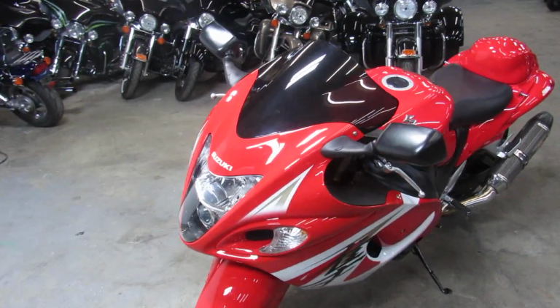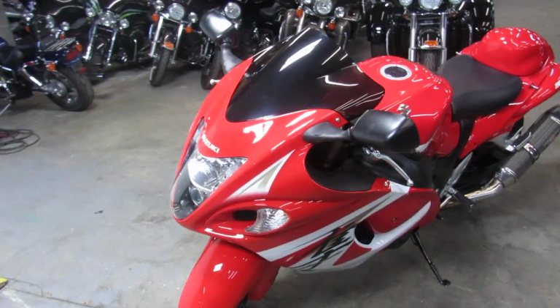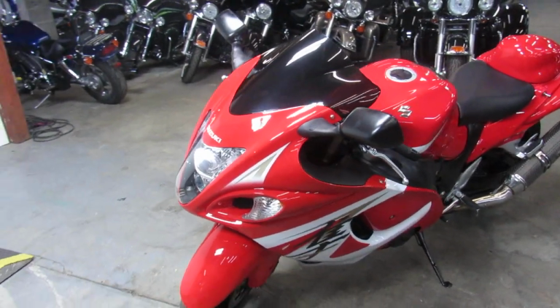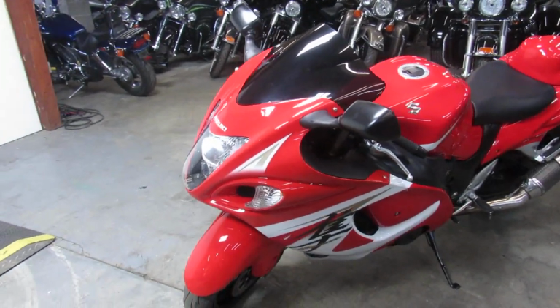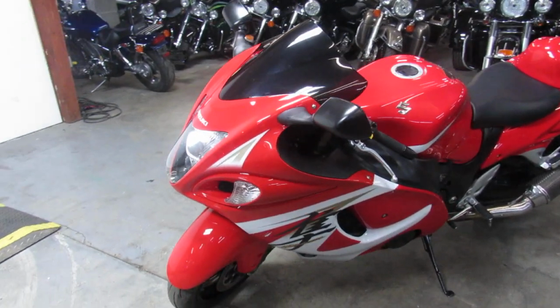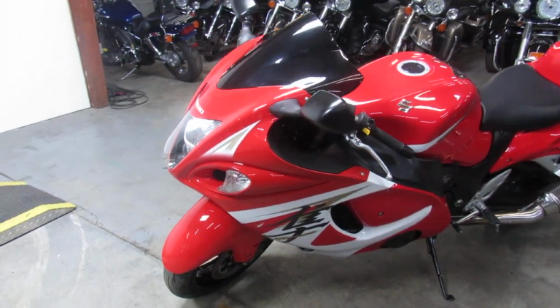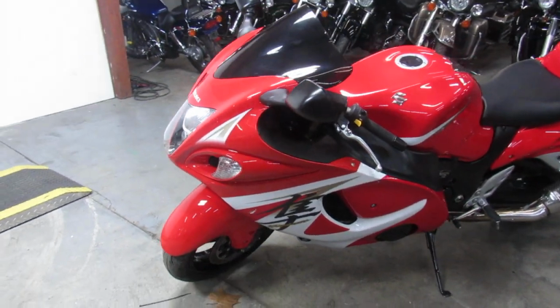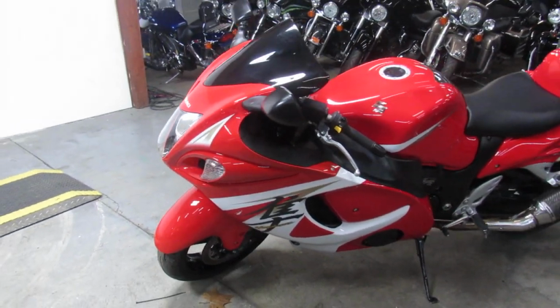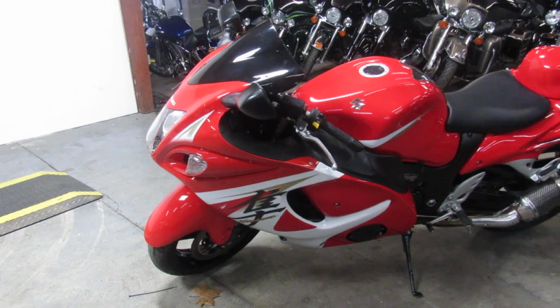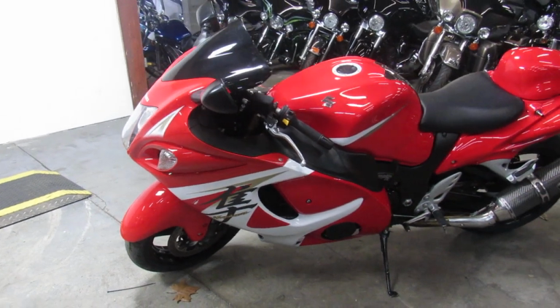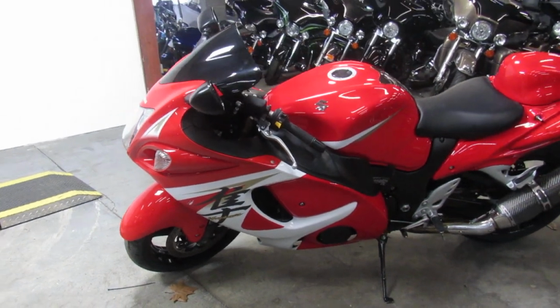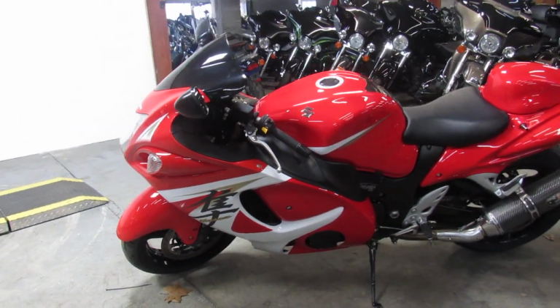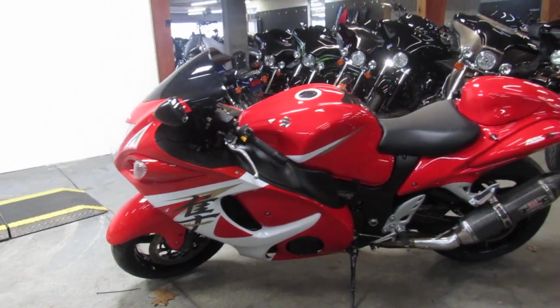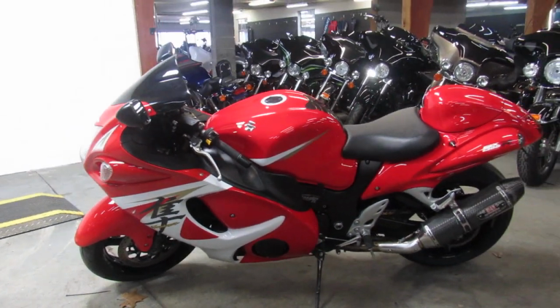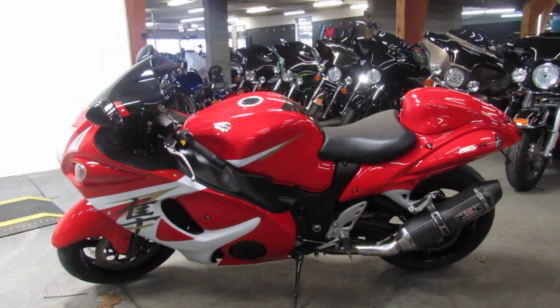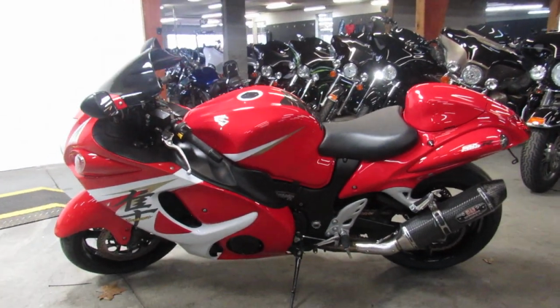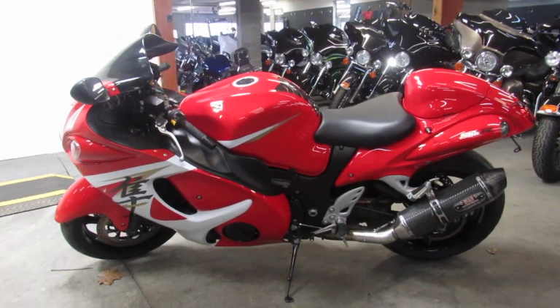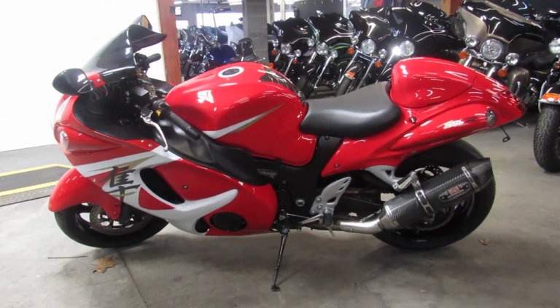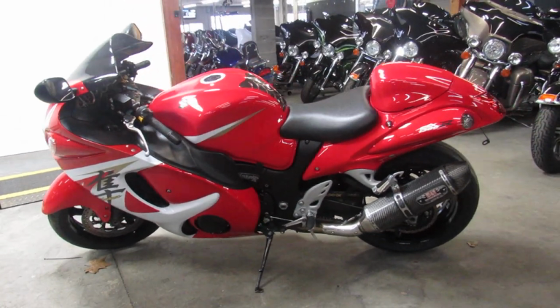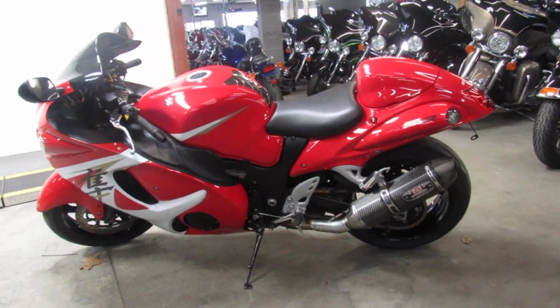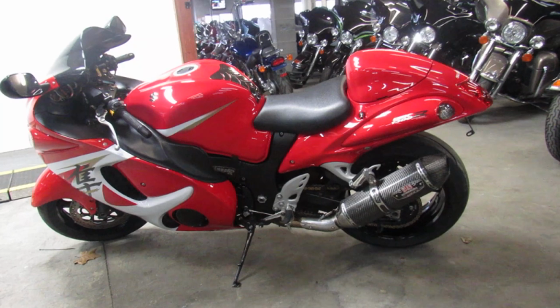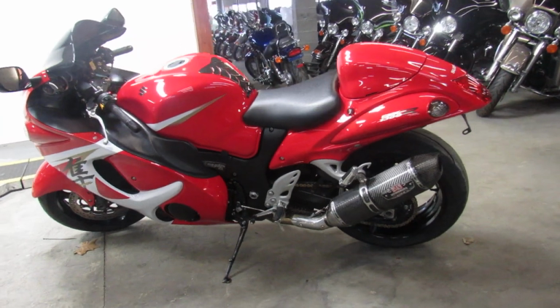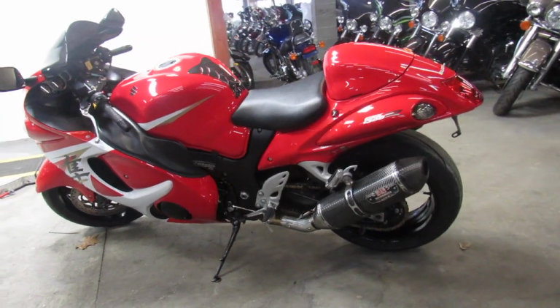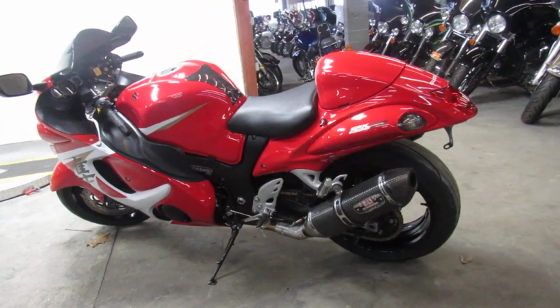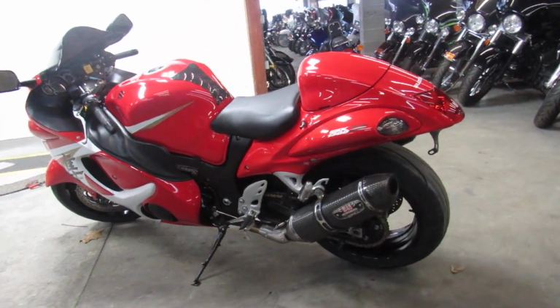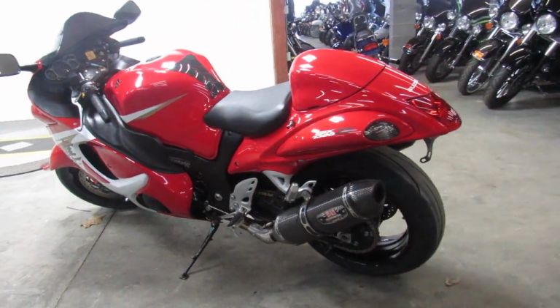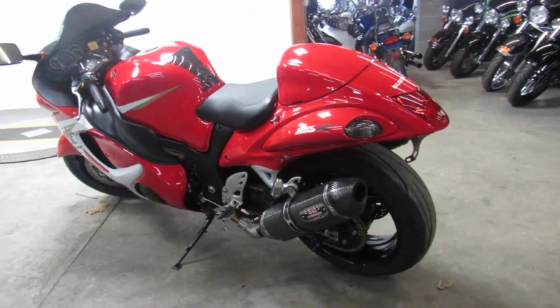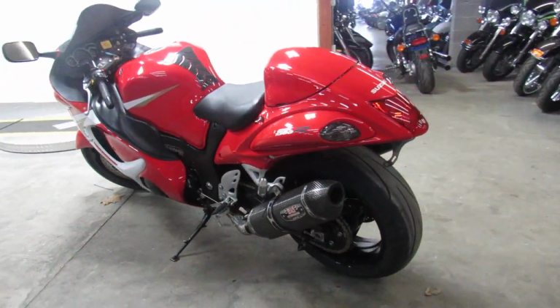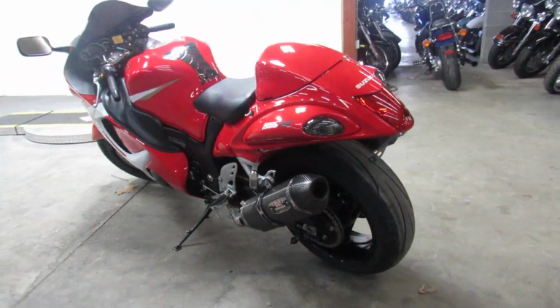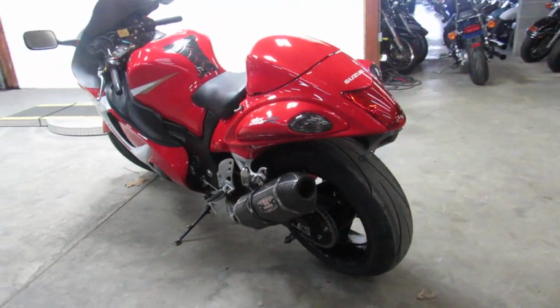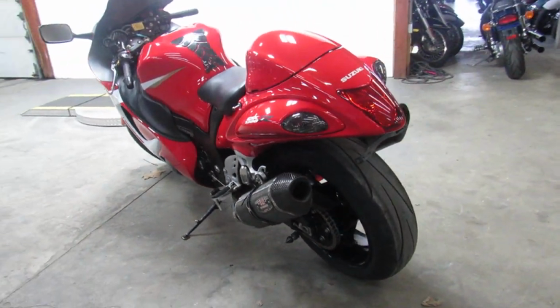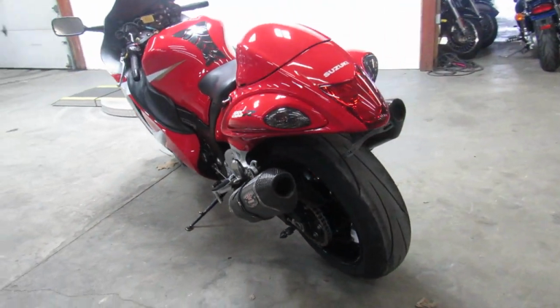It's got the dual carbon fiber Yosh tri-oval exhaust. This thing looks great, sounds great. It's a big boy bike. It's just been serviced at a factory-authorized Suzuki dealership and has been fully inspected.